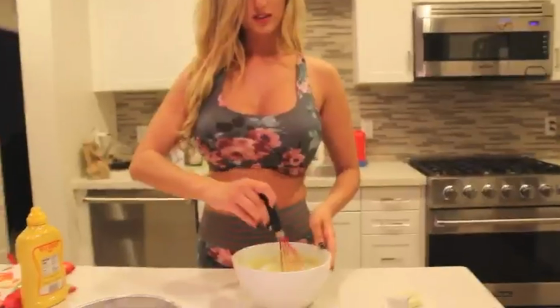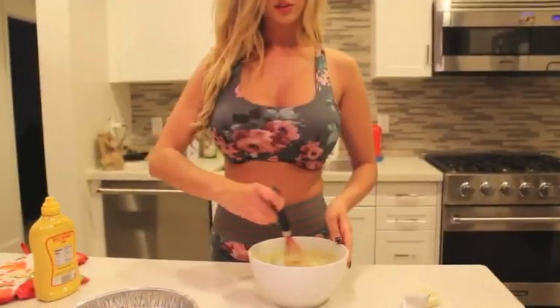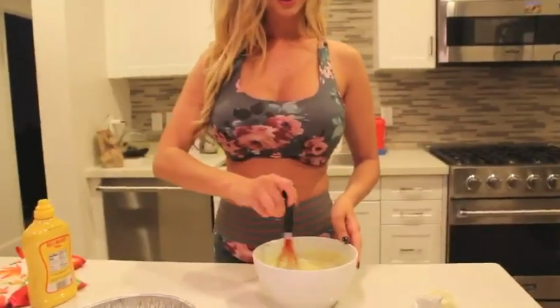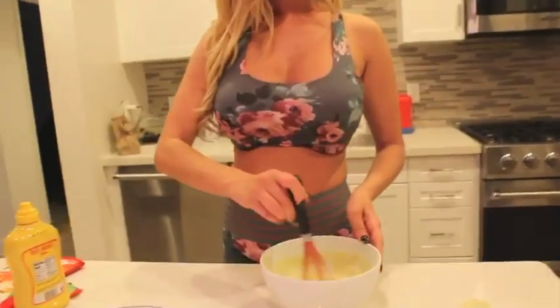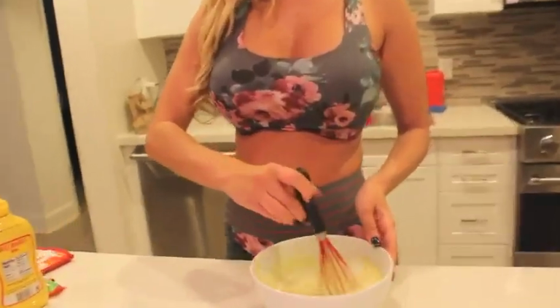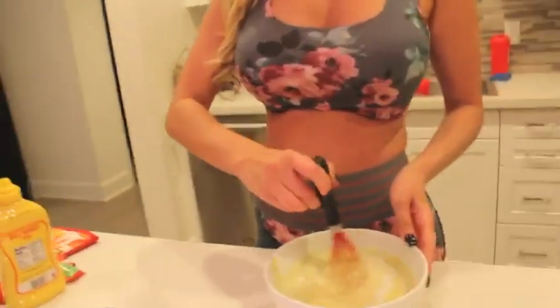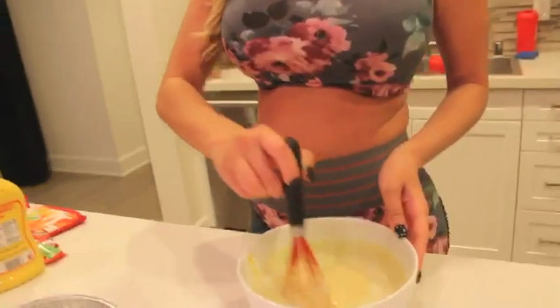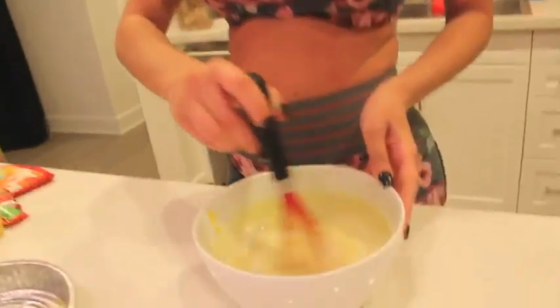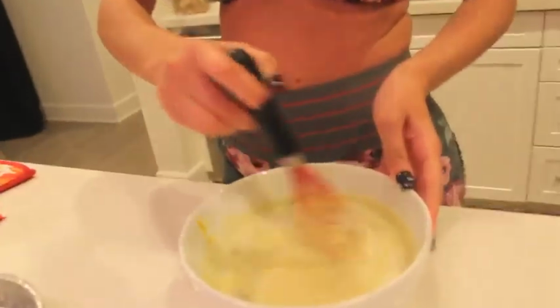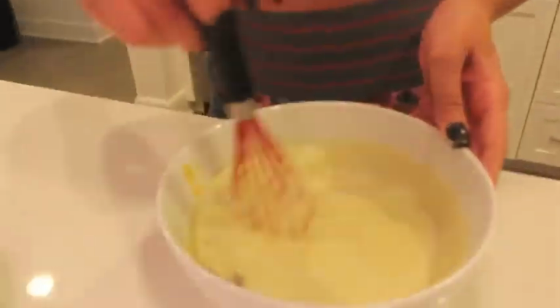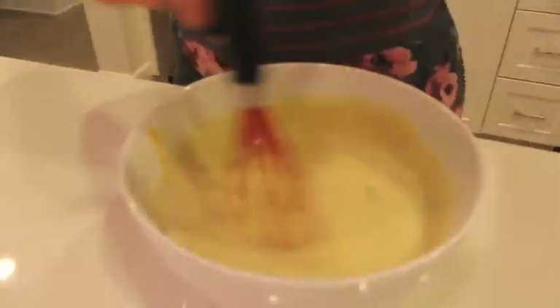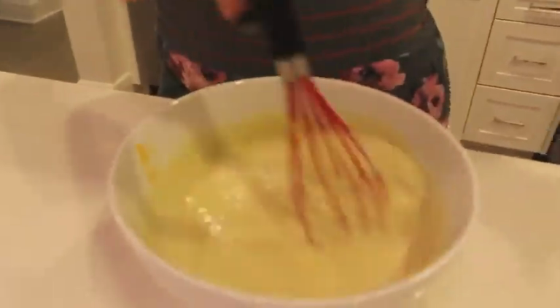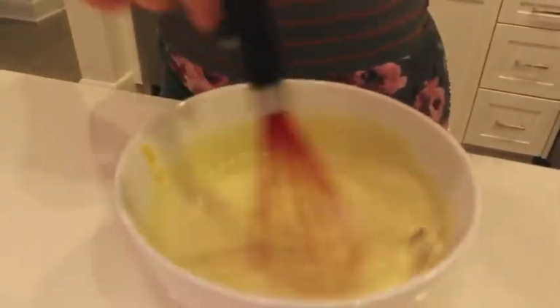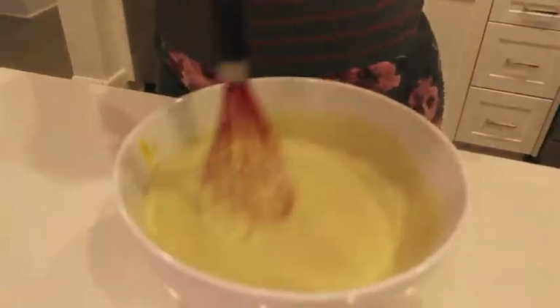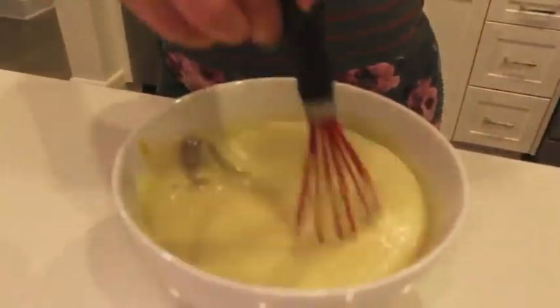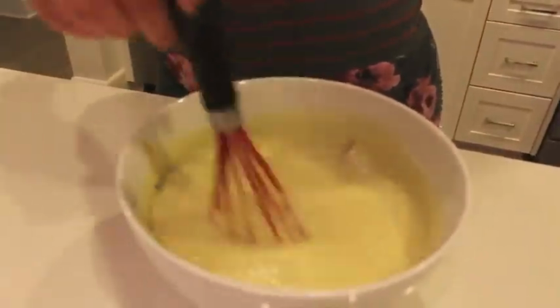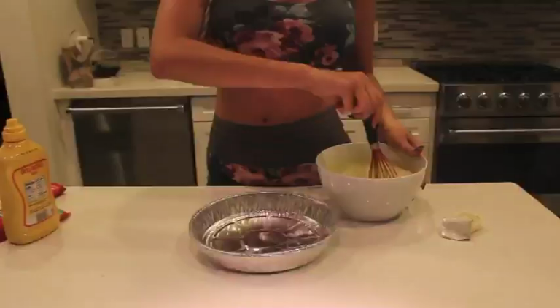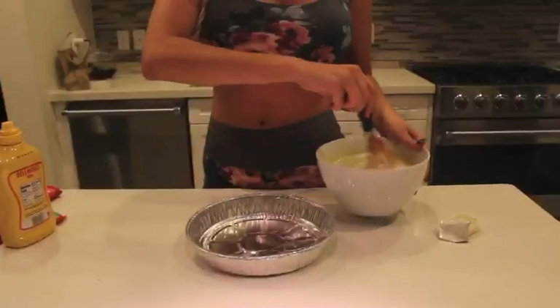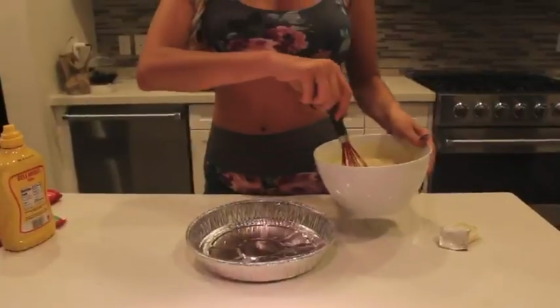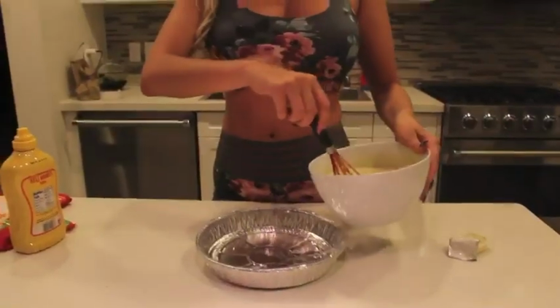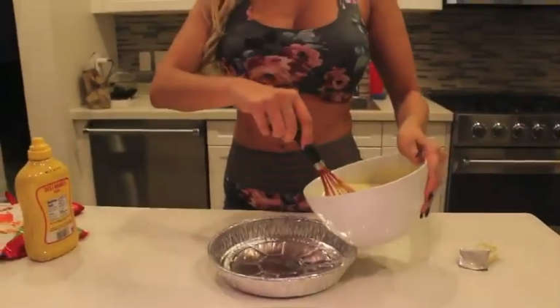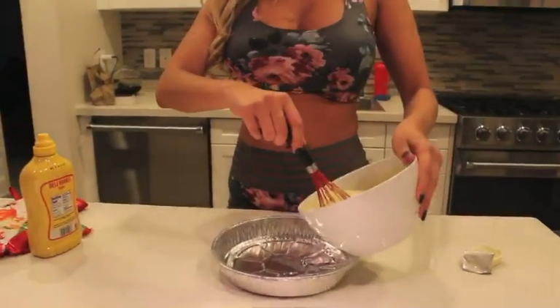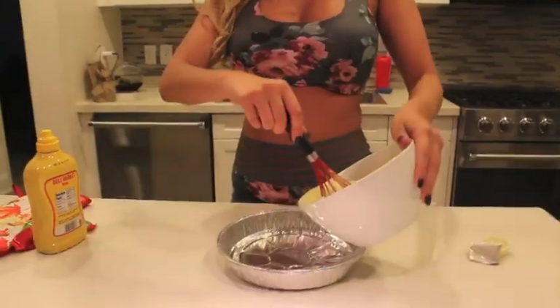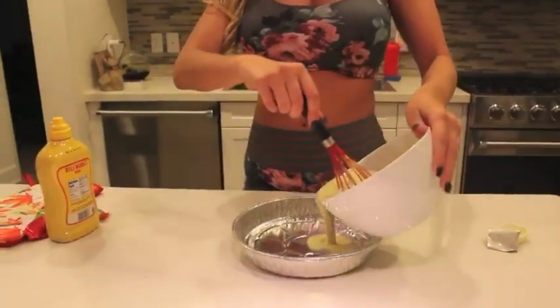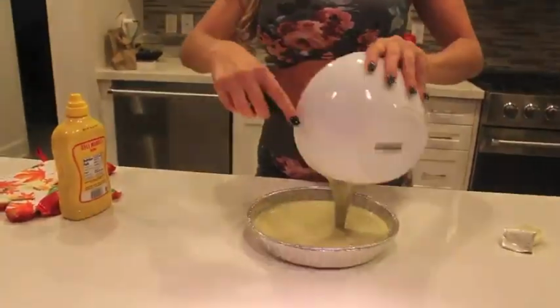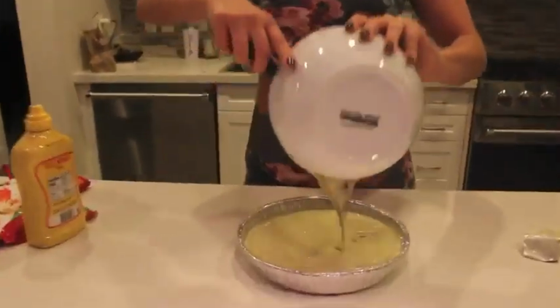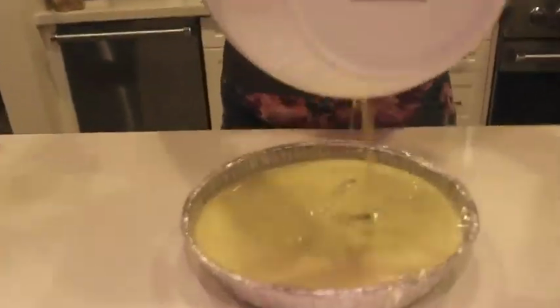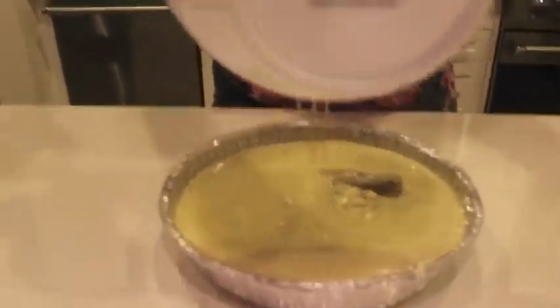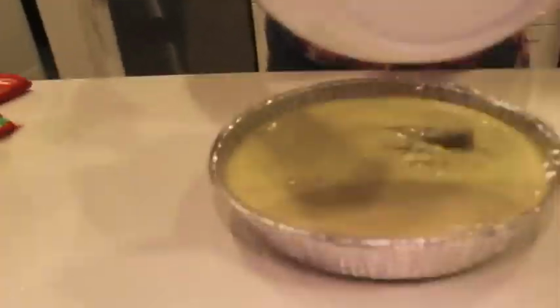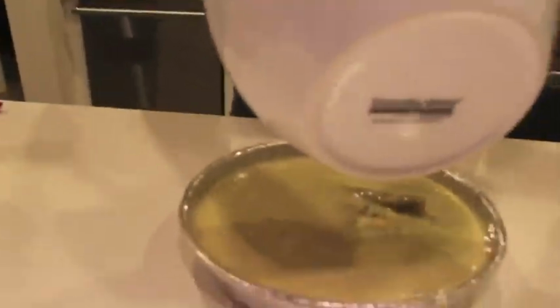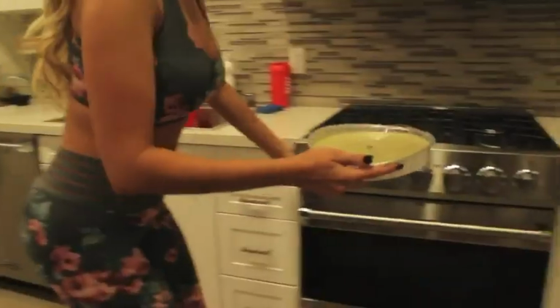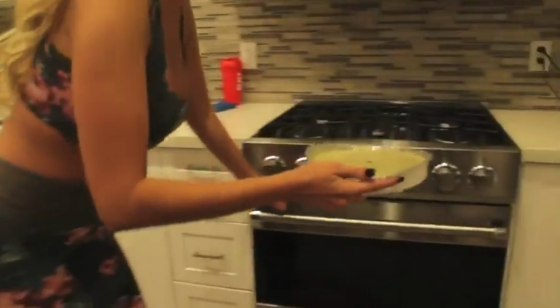So now we just stir it. You want to make it real blended. Now we're going to pour it in. So yummy.